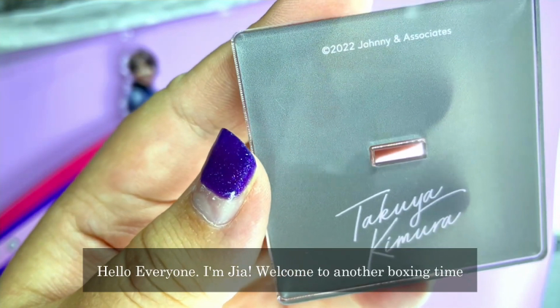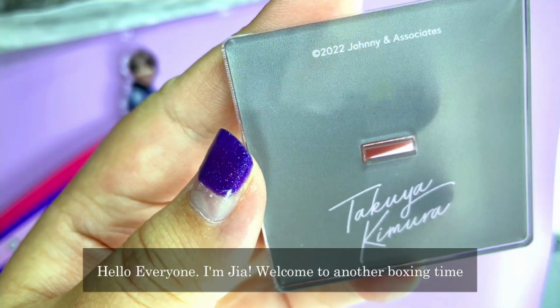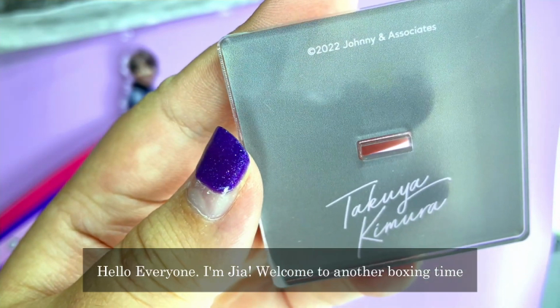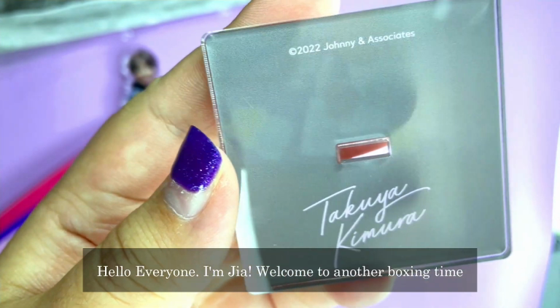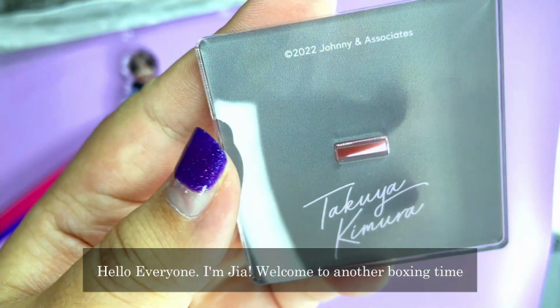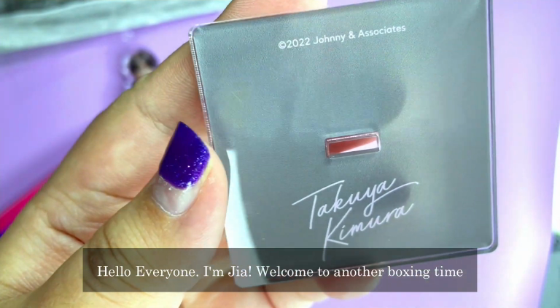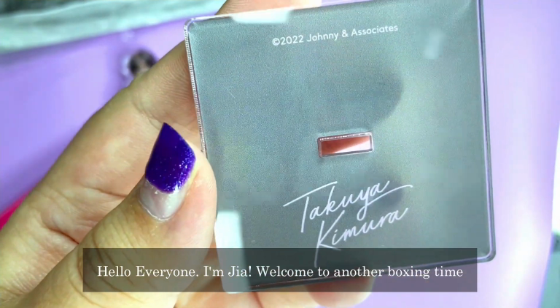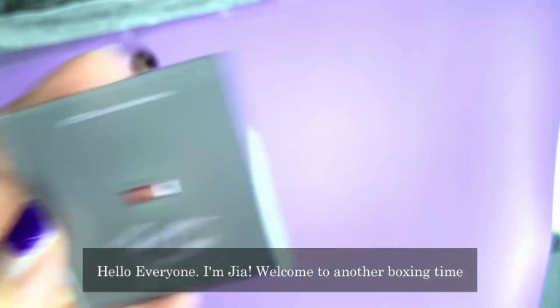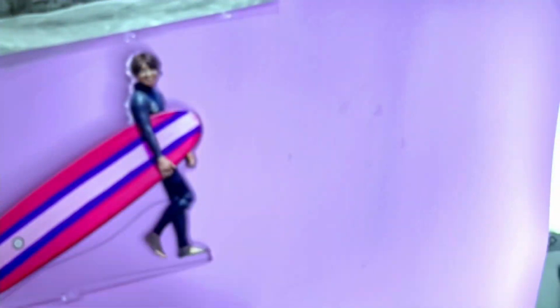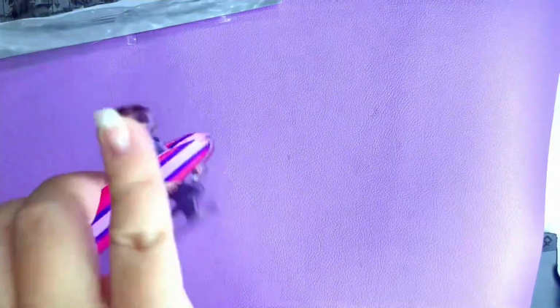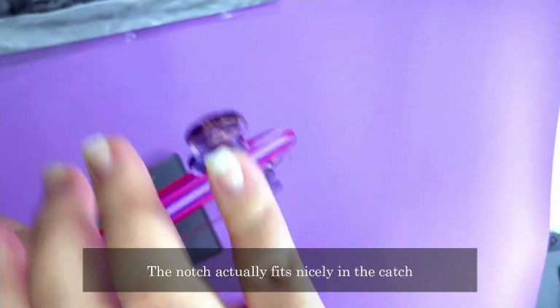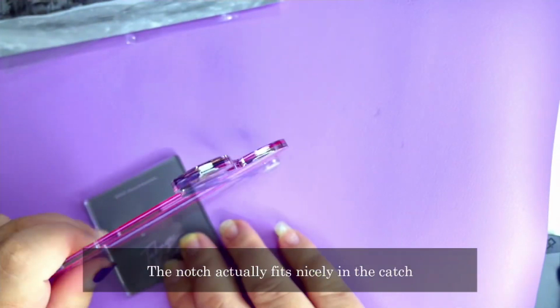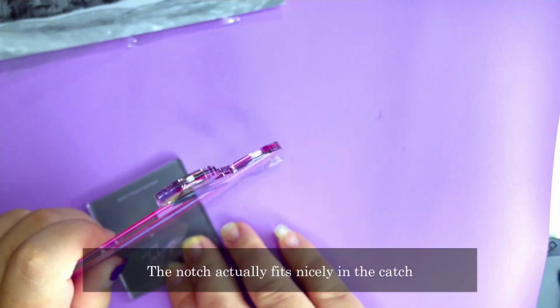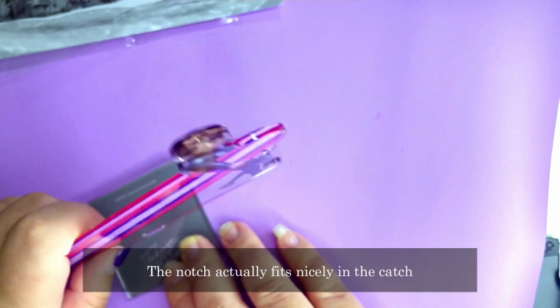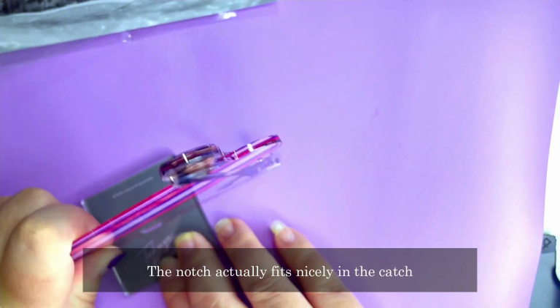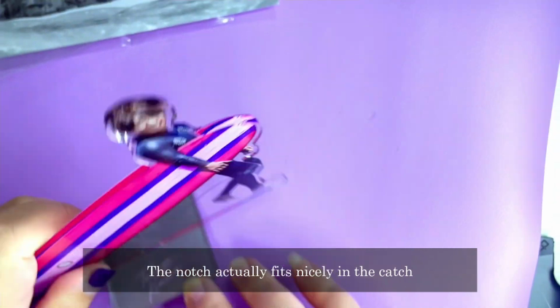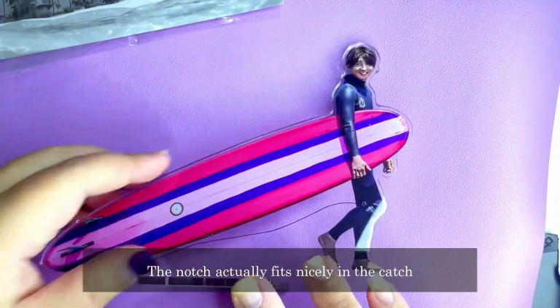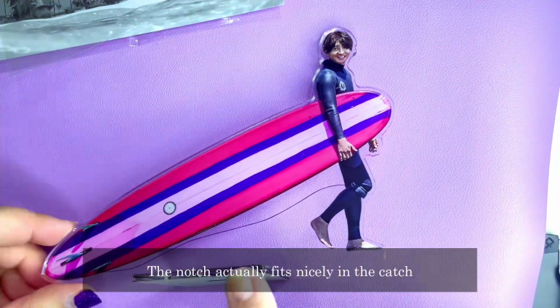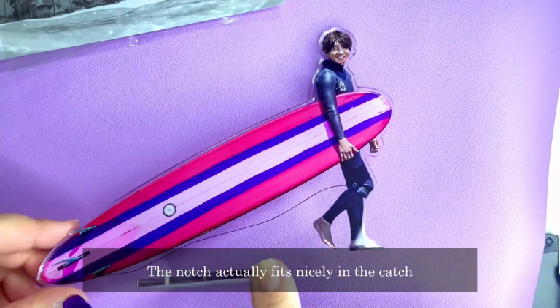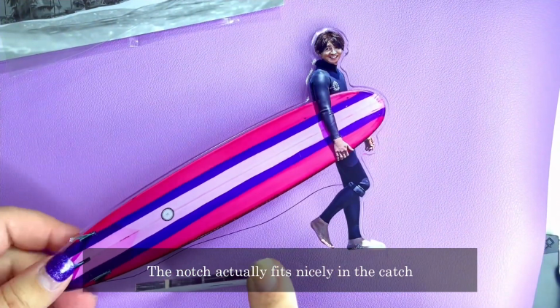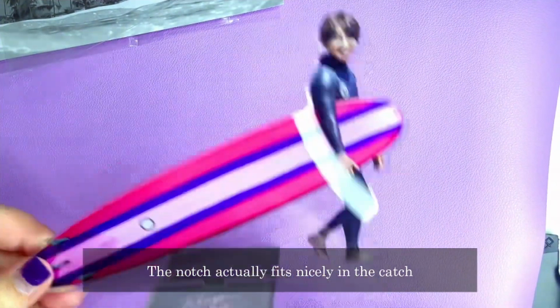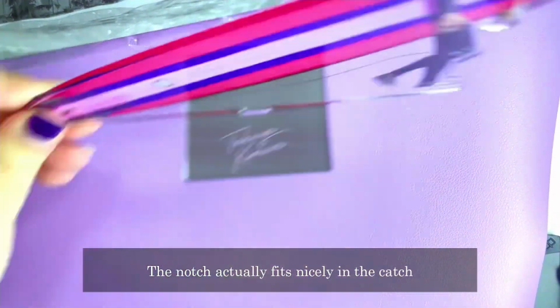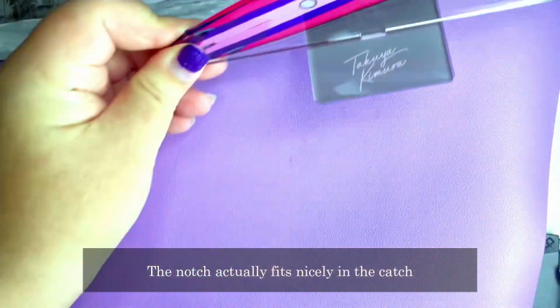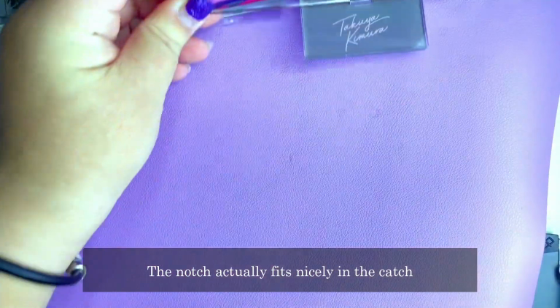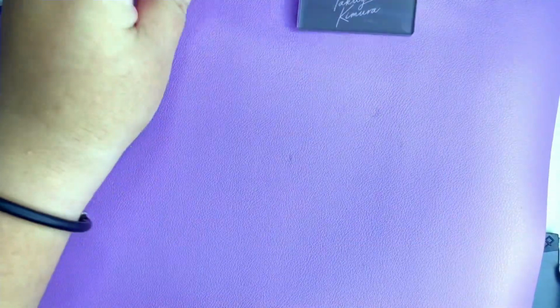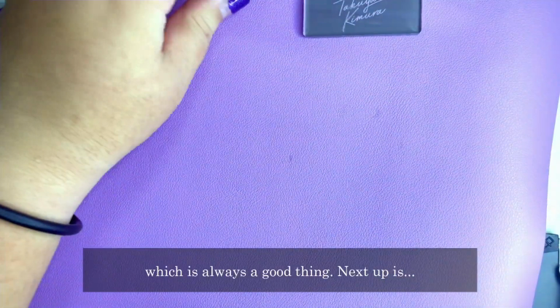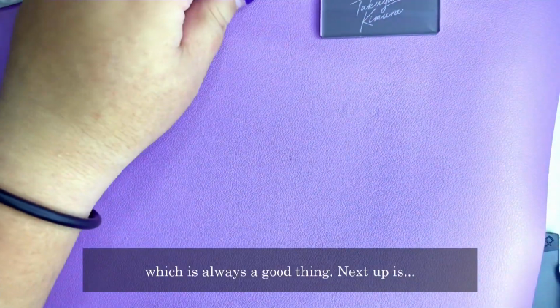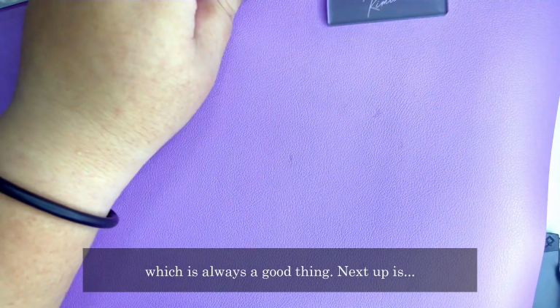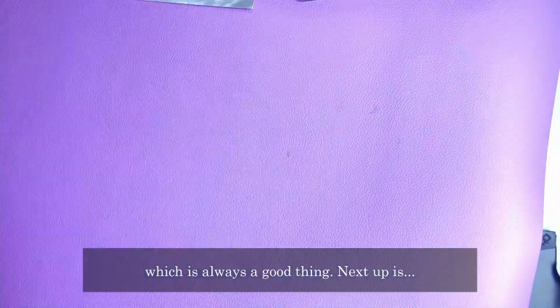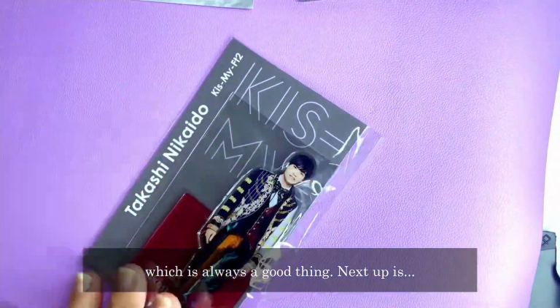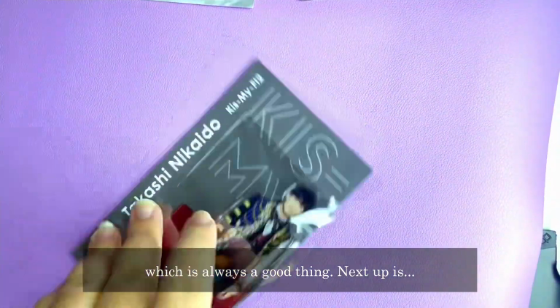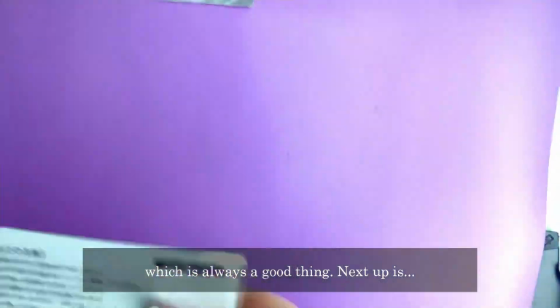There's also his name on it. The notch fits nicely in the clutch, so it's quite sturdy — that's a good thing.